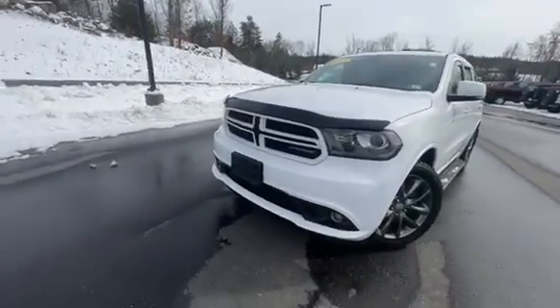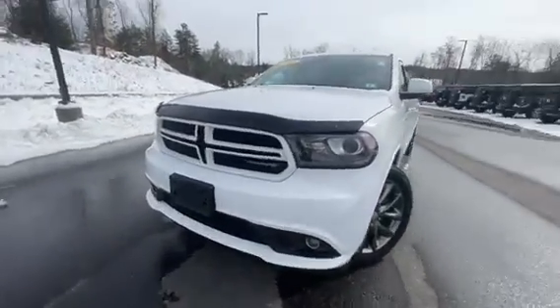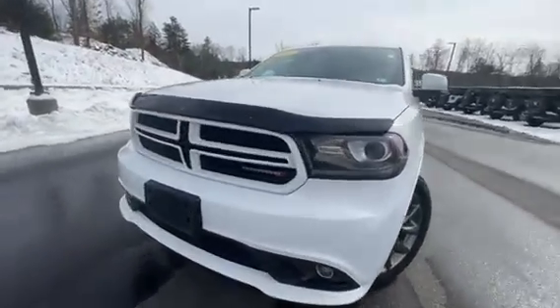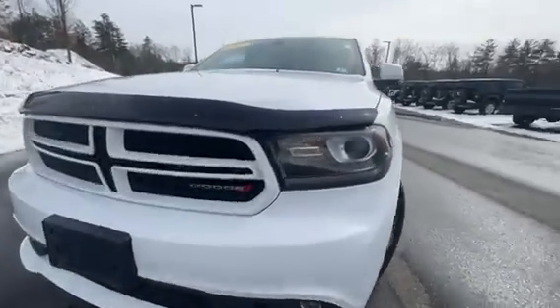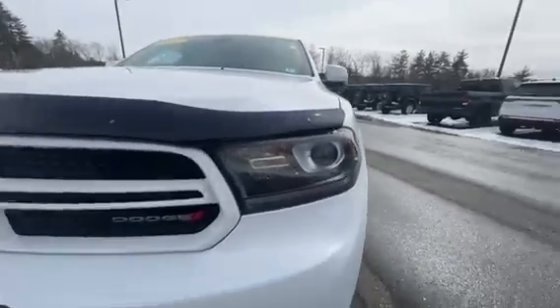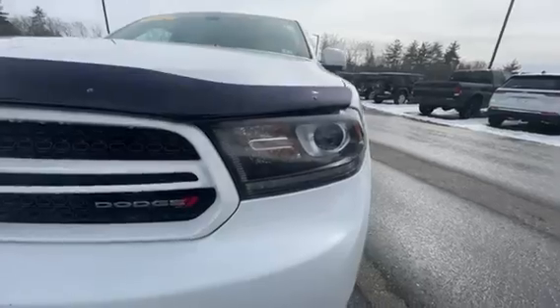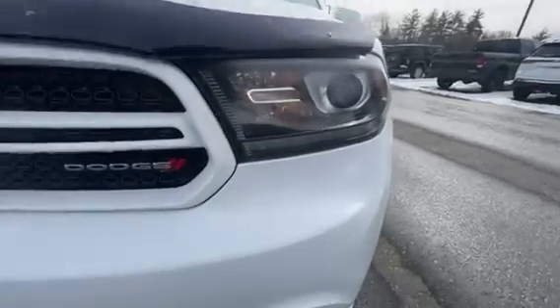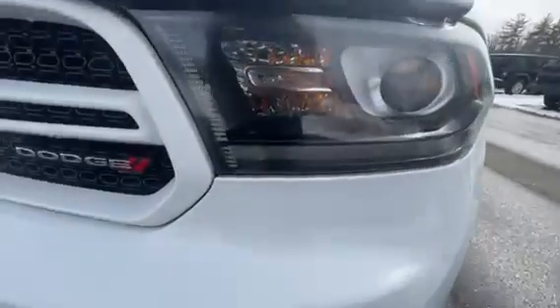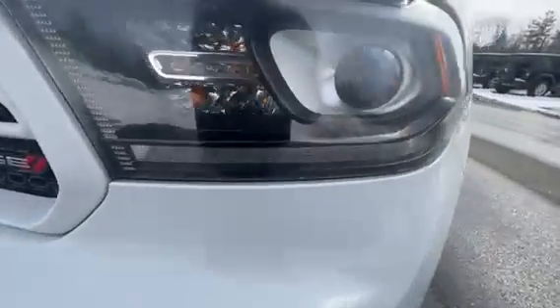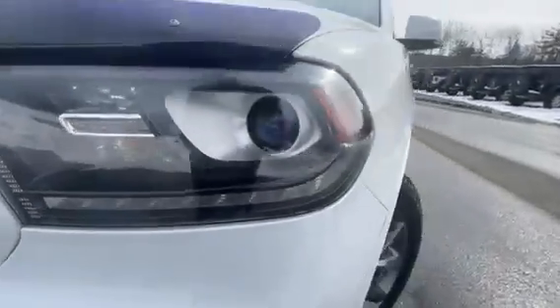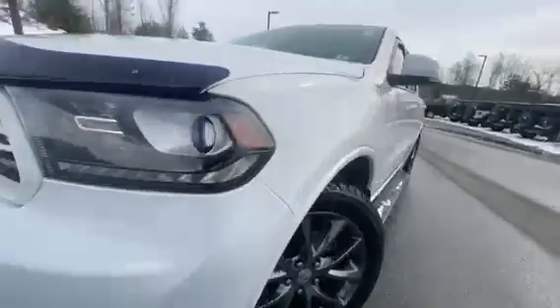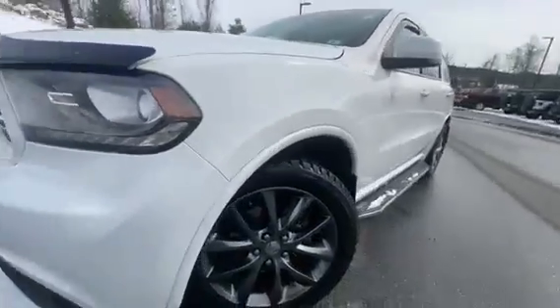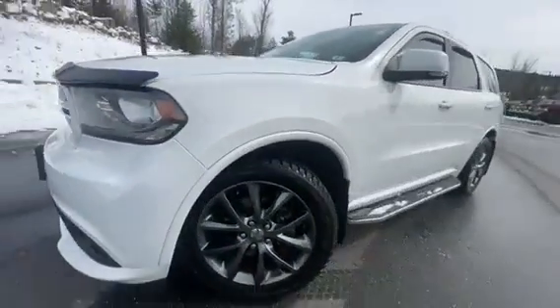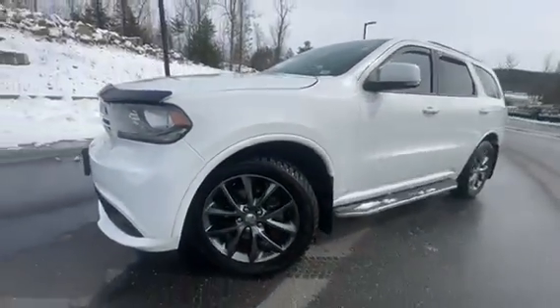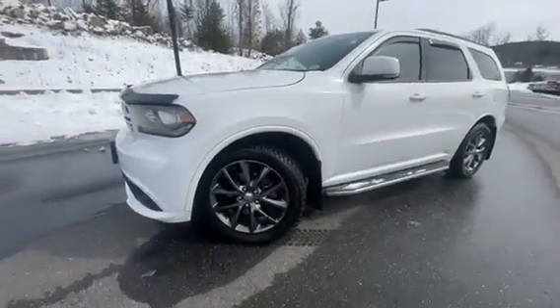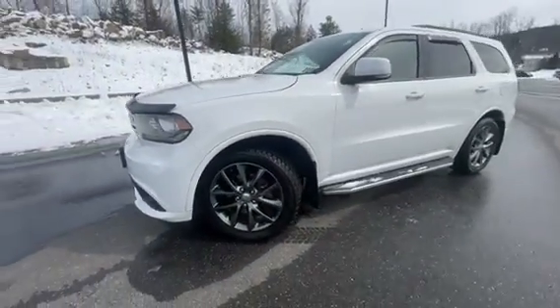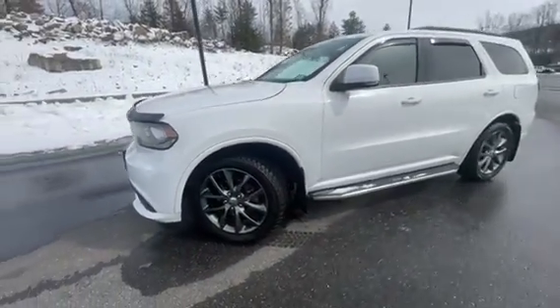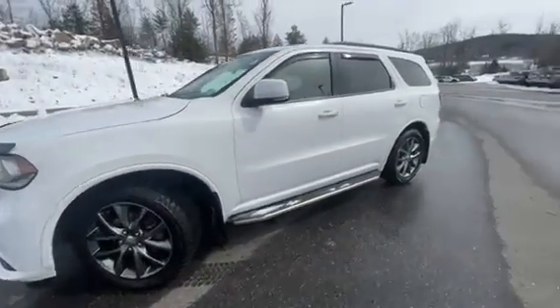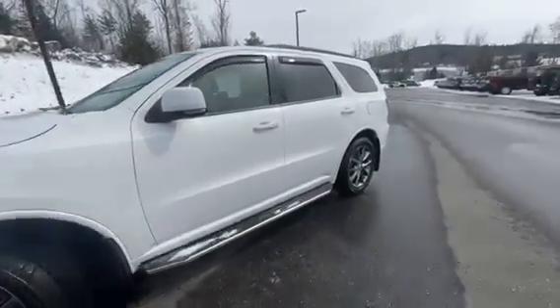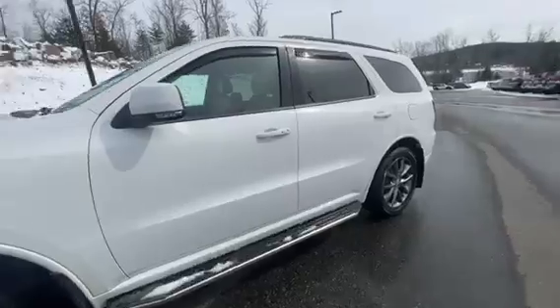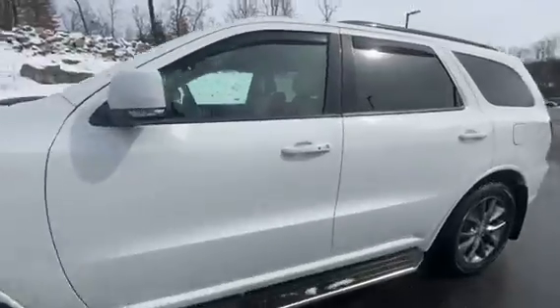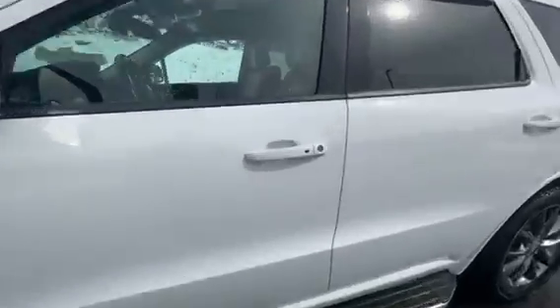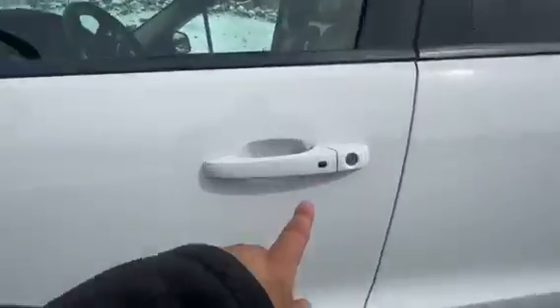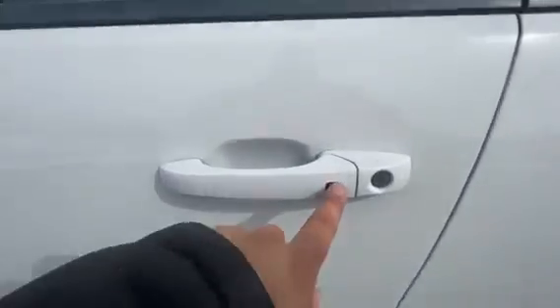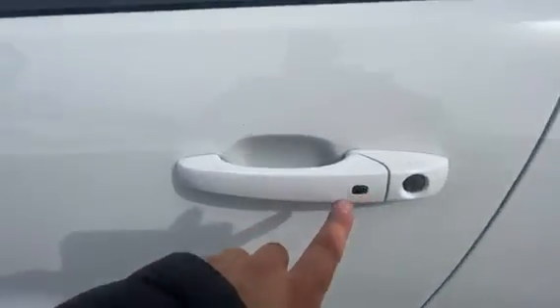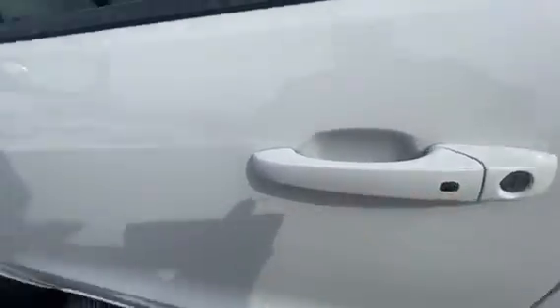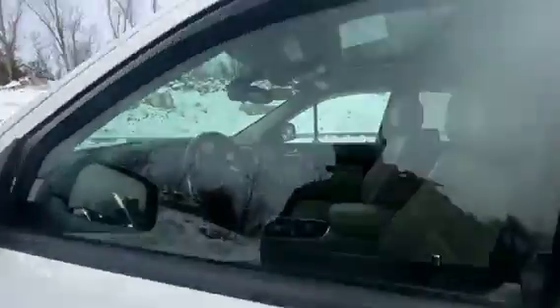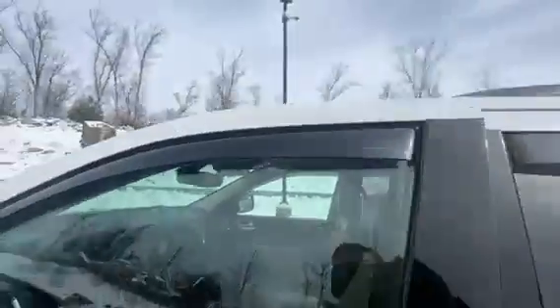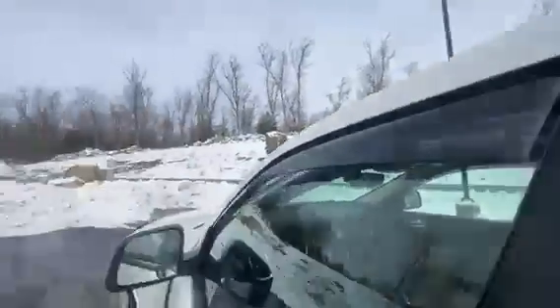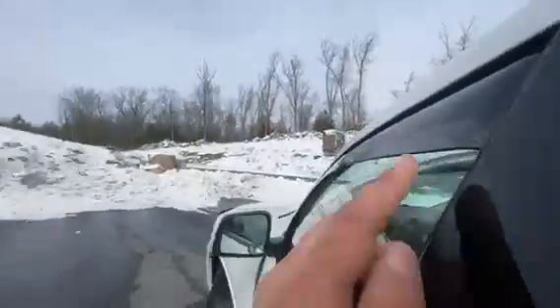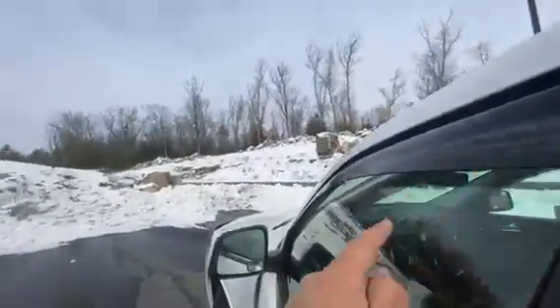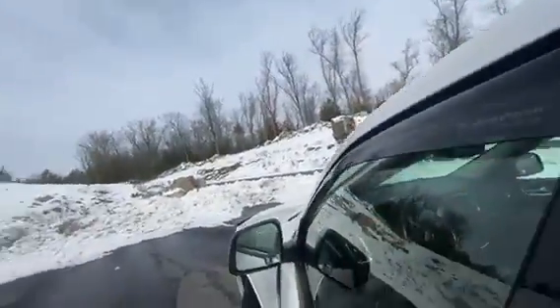You've got the LED headlights on here with those nice daytime running lights. Side steps are added onto here. You've got the keyless entry exit right here on the door, and you've got the WeatherTech rain guards.